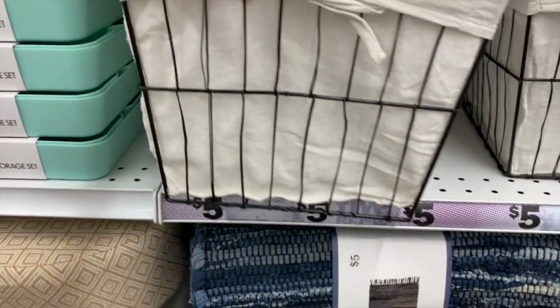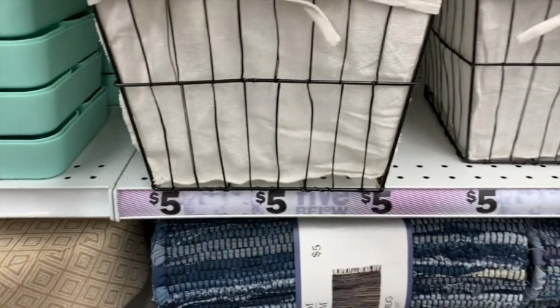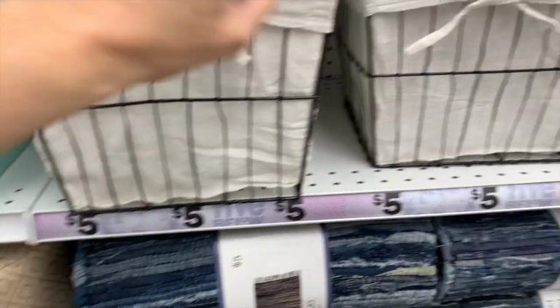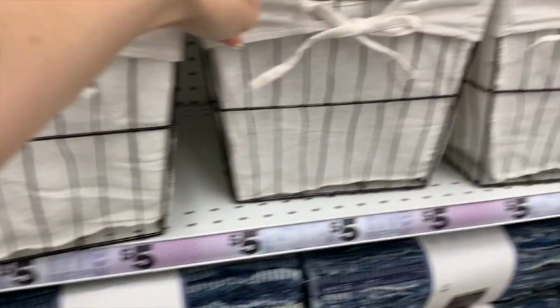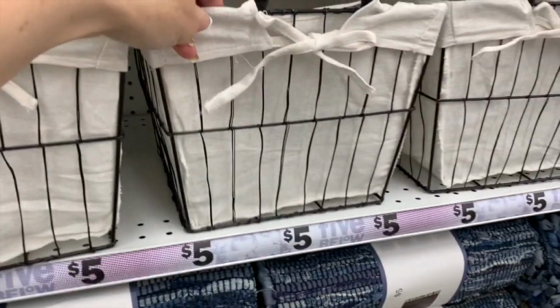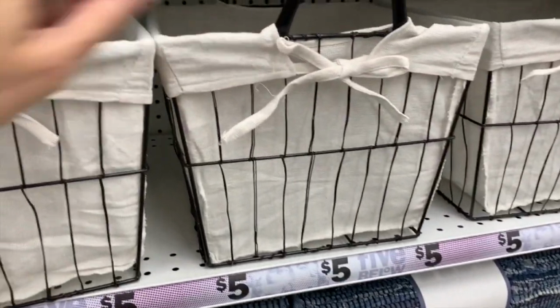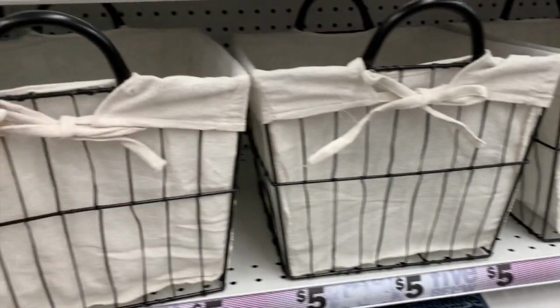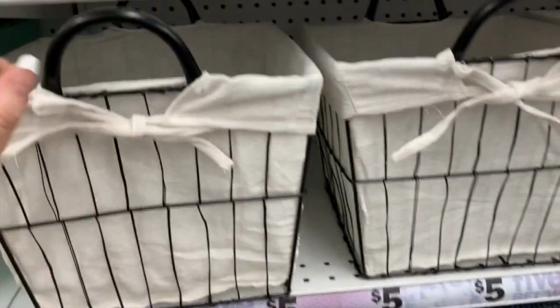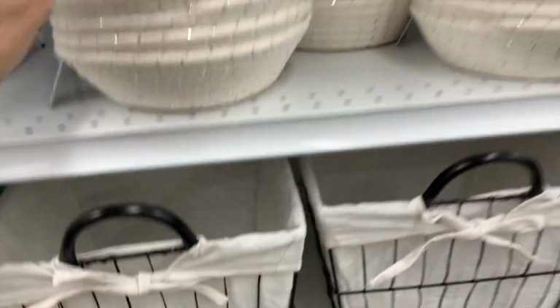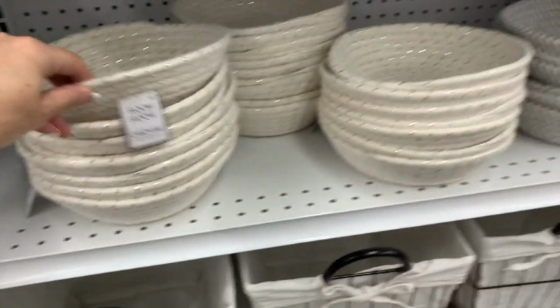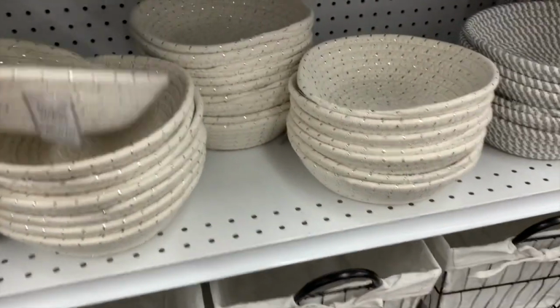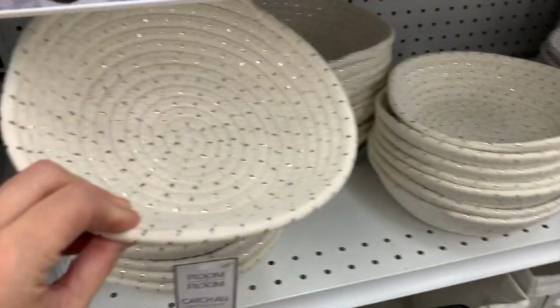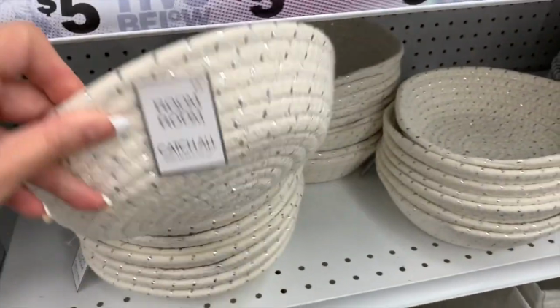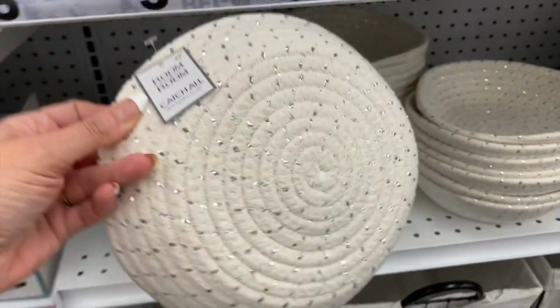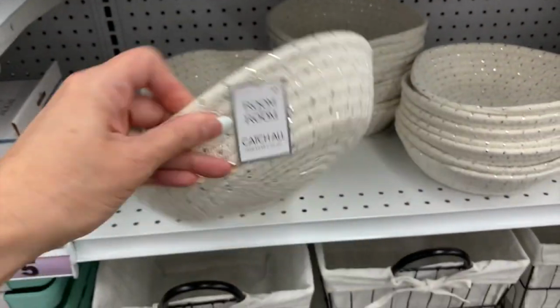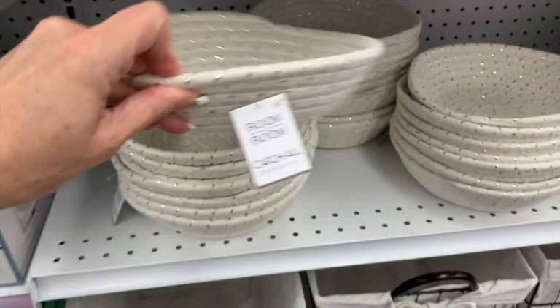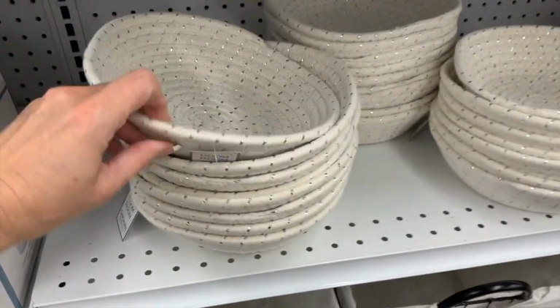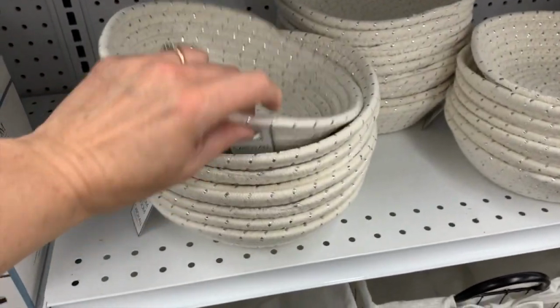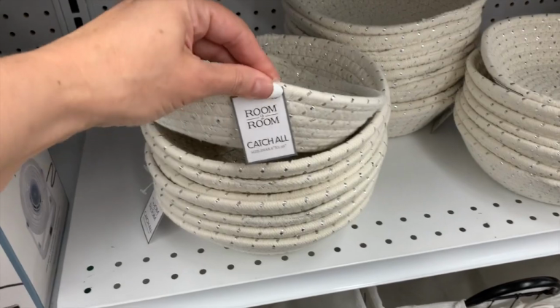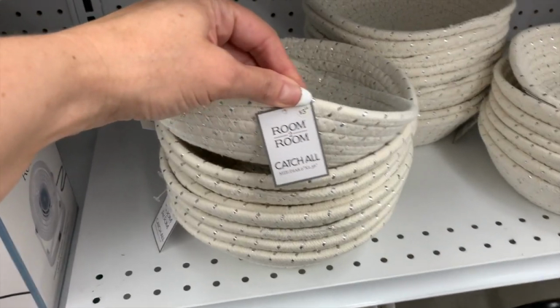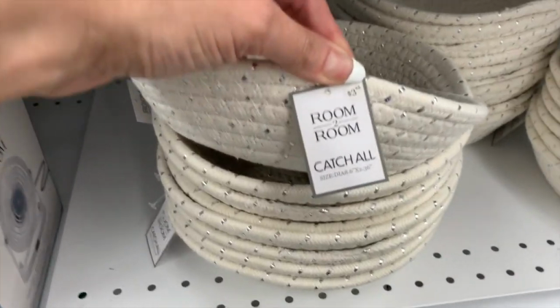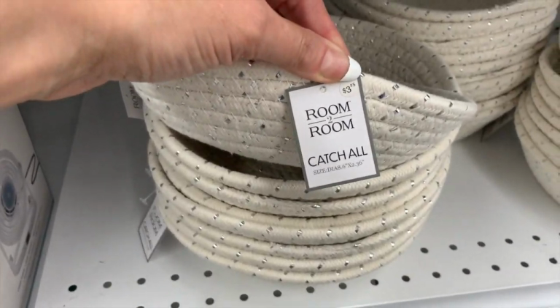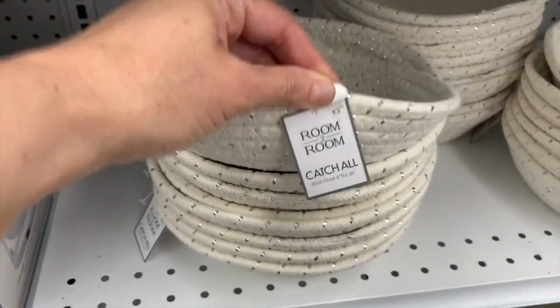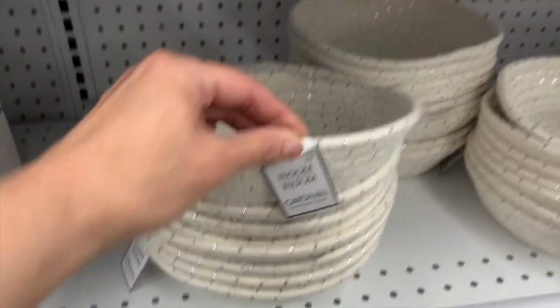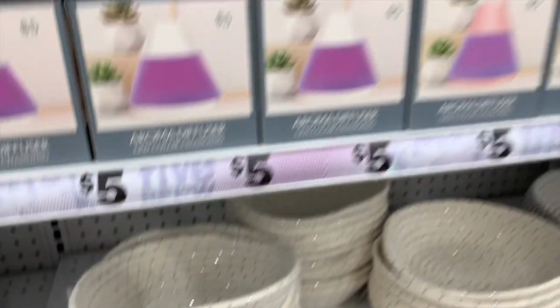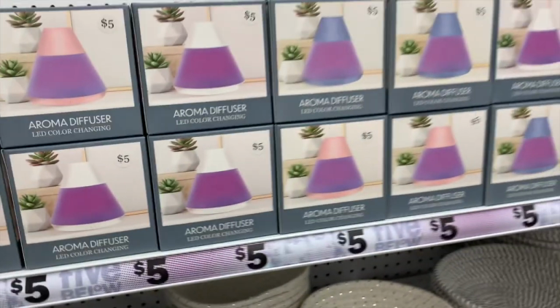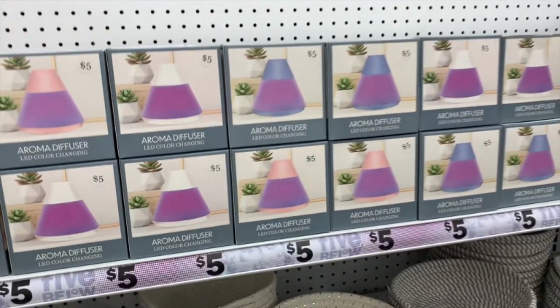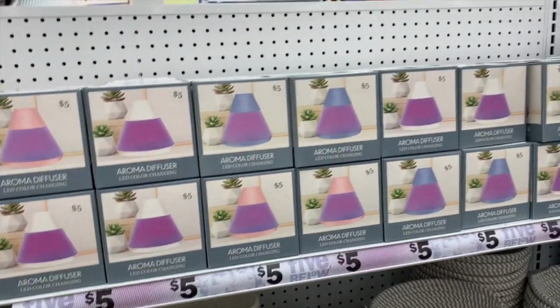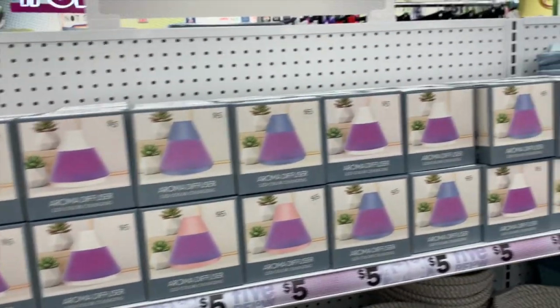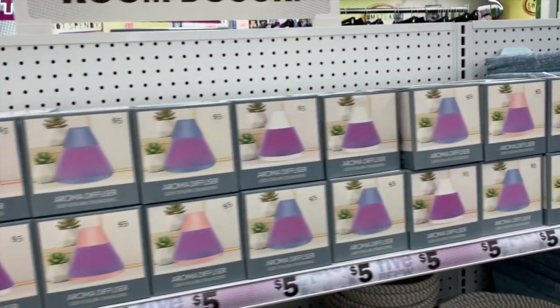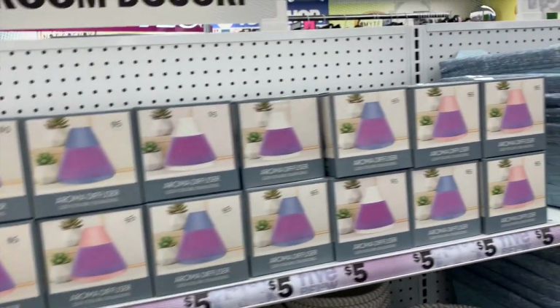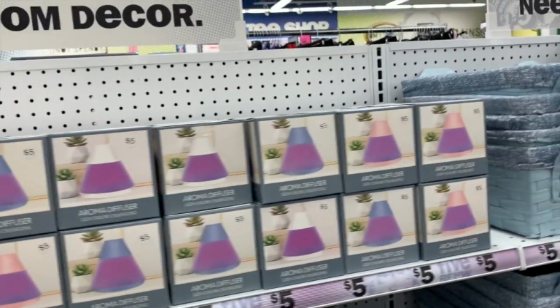I'm really happy with mine — they haven't fallen apart, they're super sturdy and nice. This little chicken wire basket with the liner is five dollars, and then we have the little catch-alls, I think these are $3.25. The aroma diffusers are still here too.